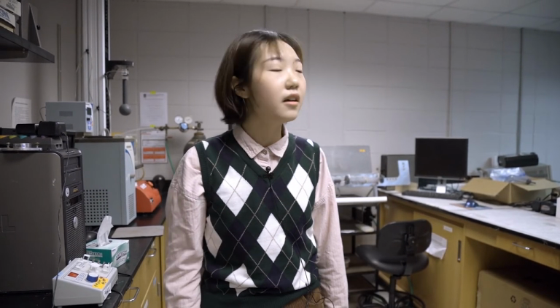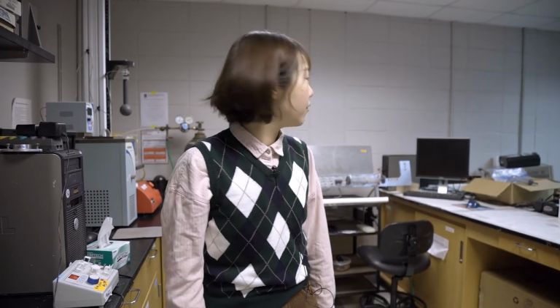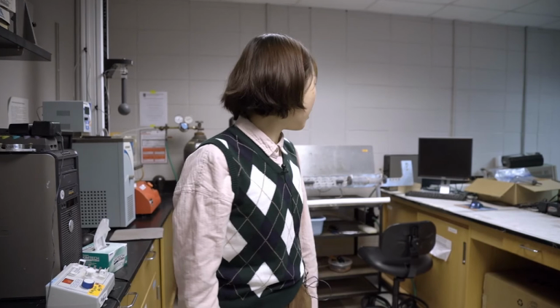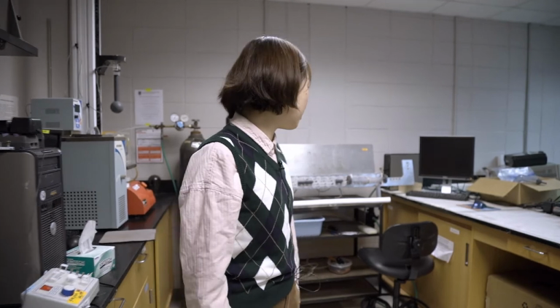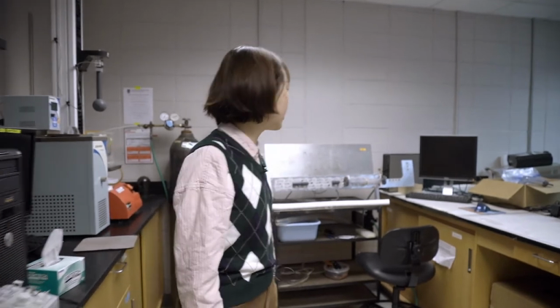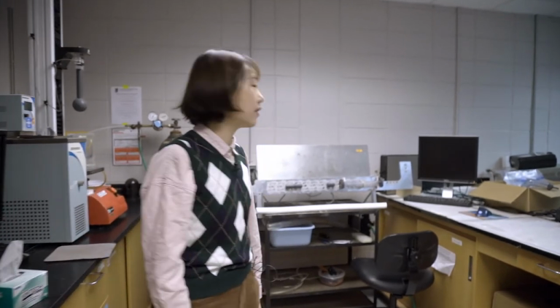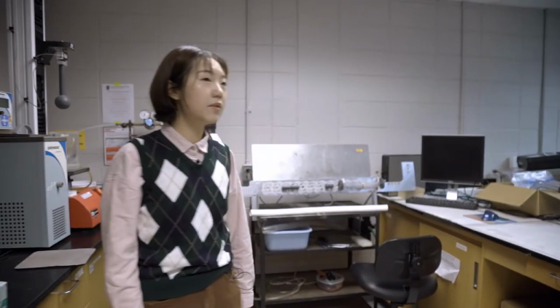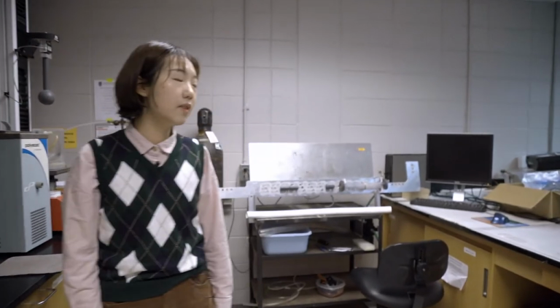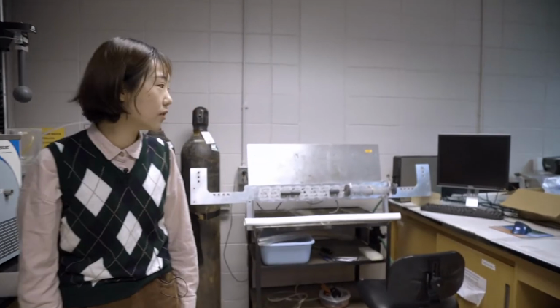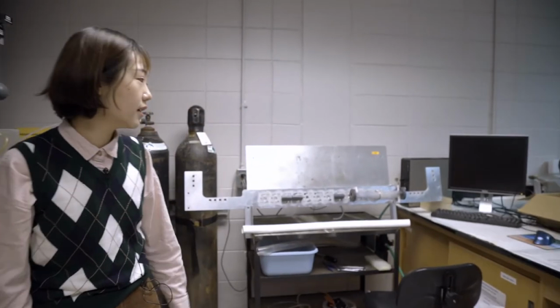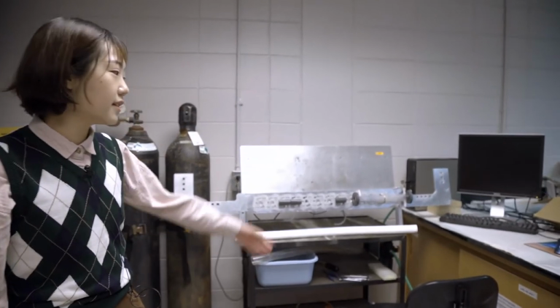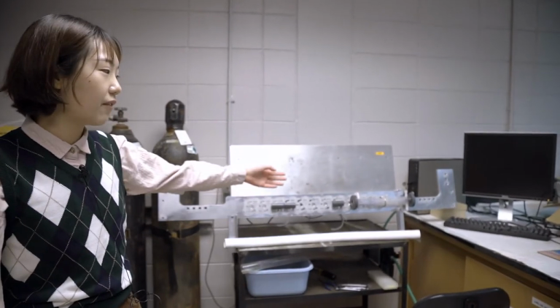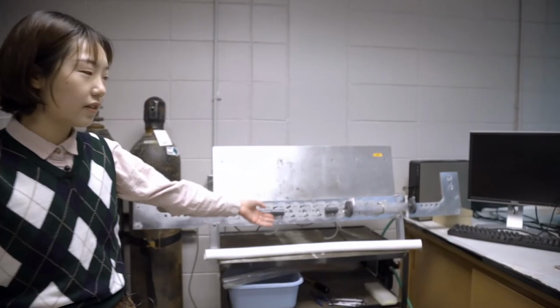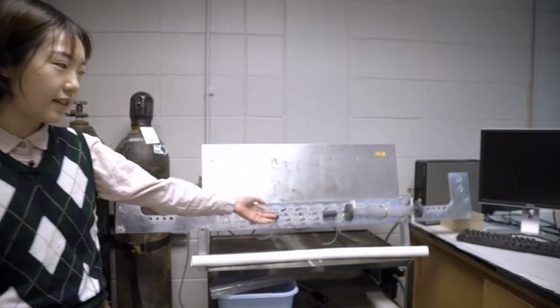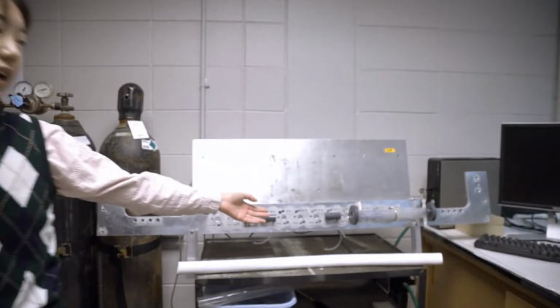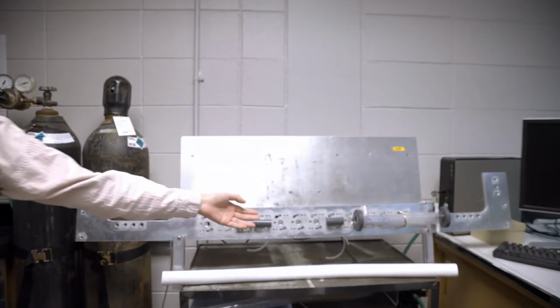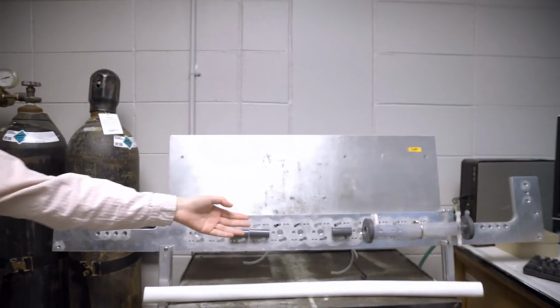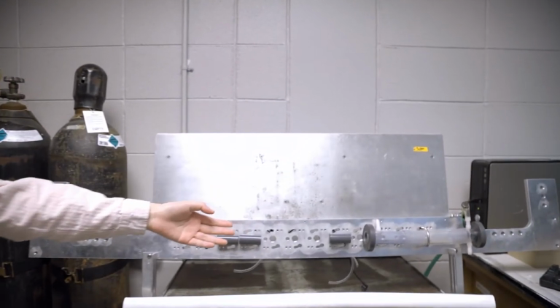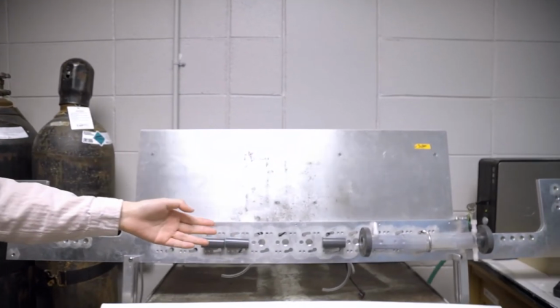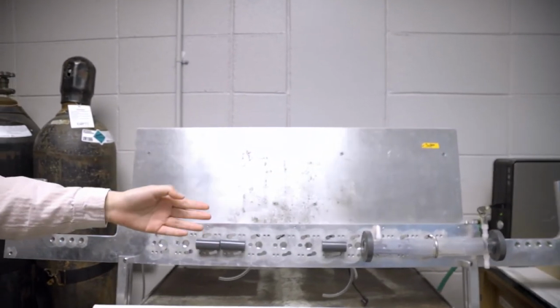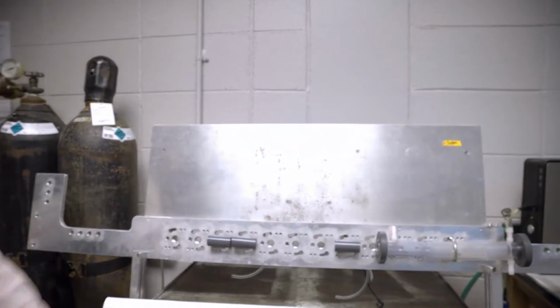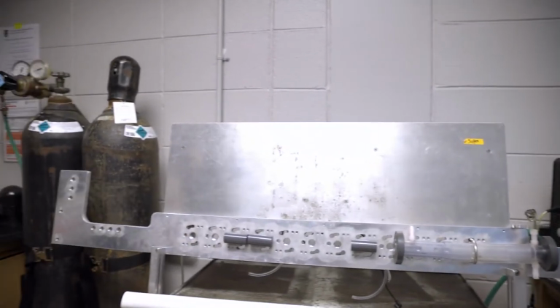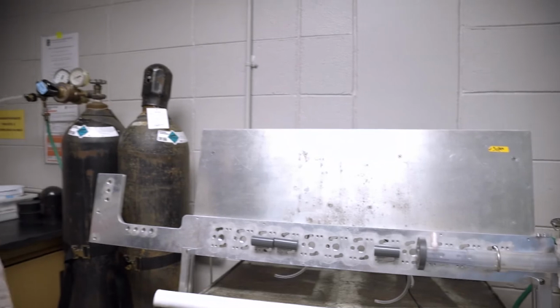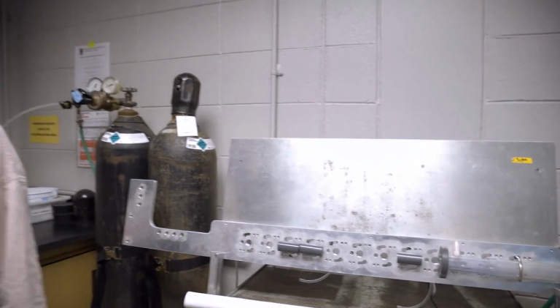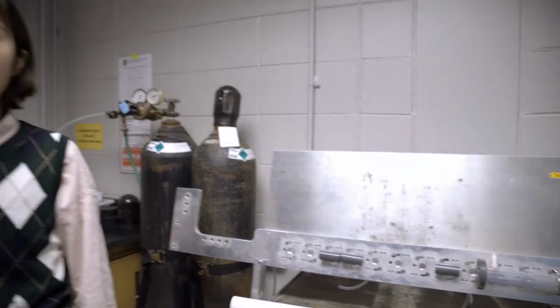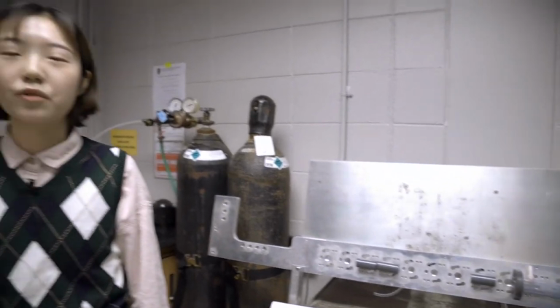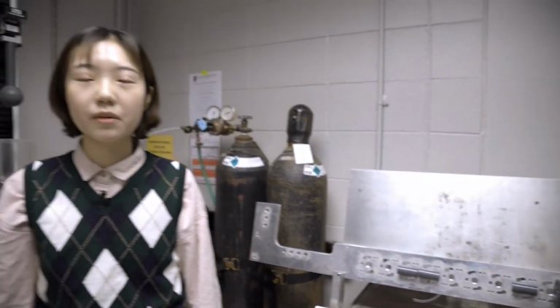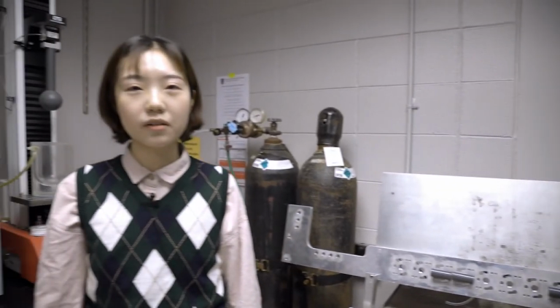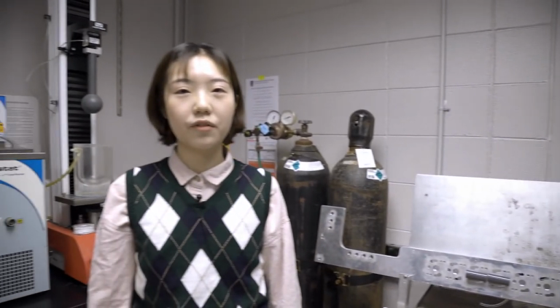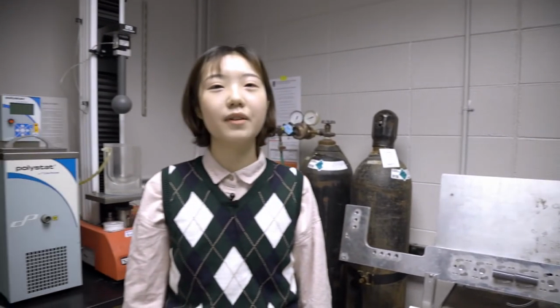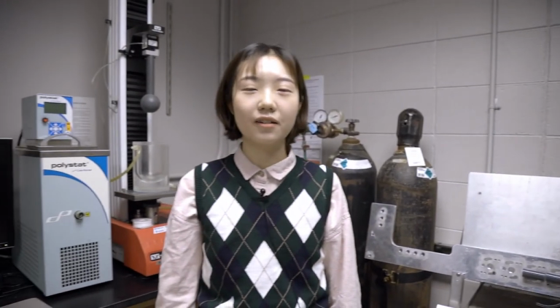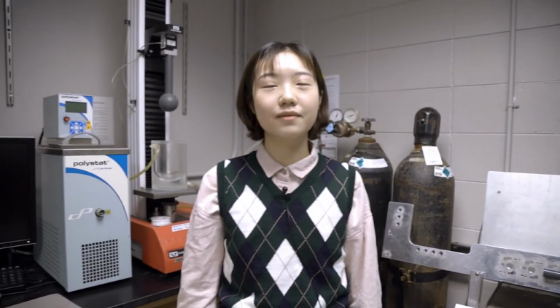We are also working on some new models. This is our new small intestine model, and also a primary model of the human colon.